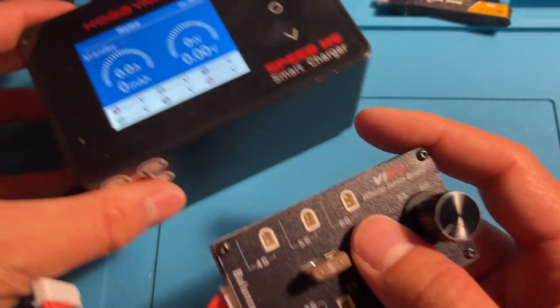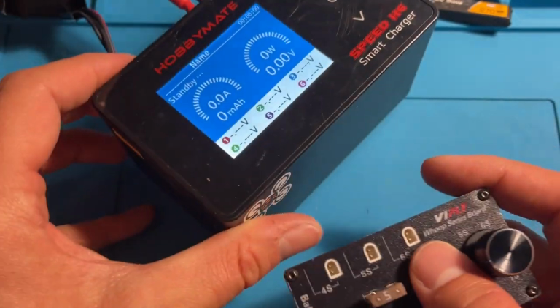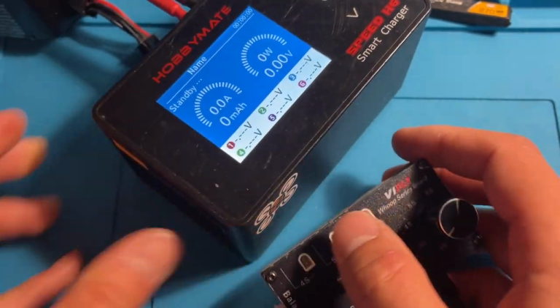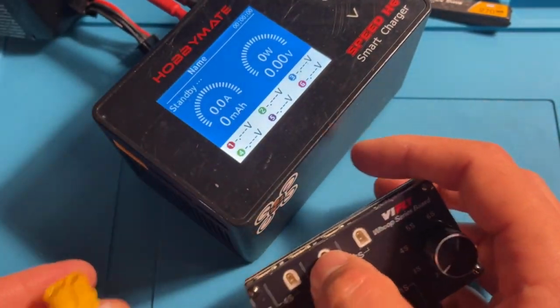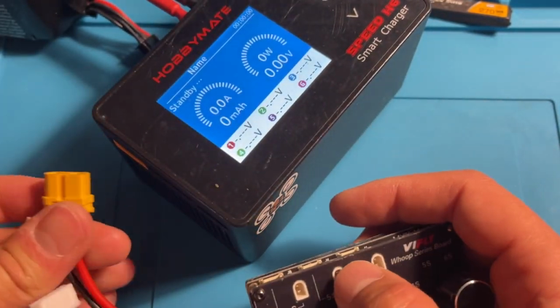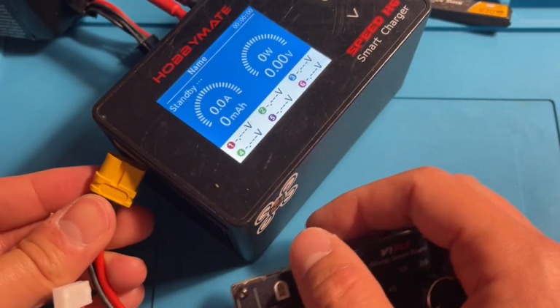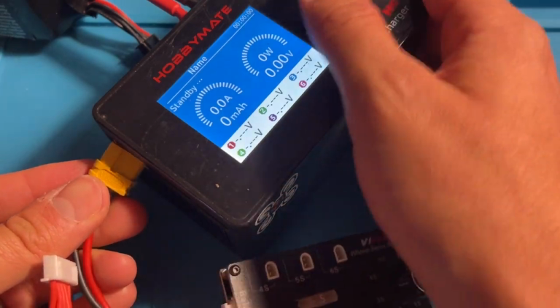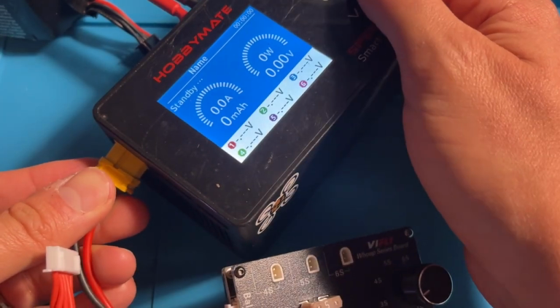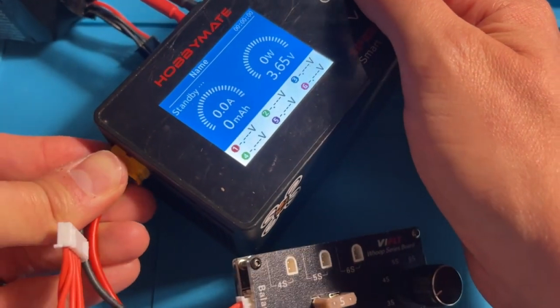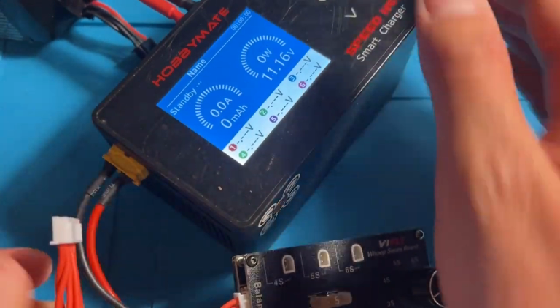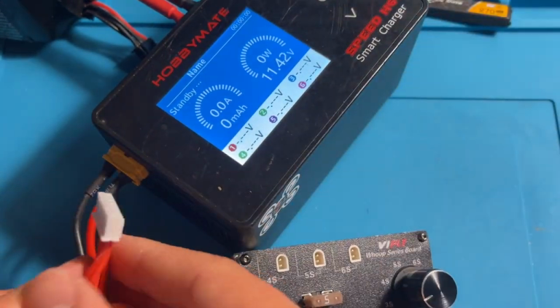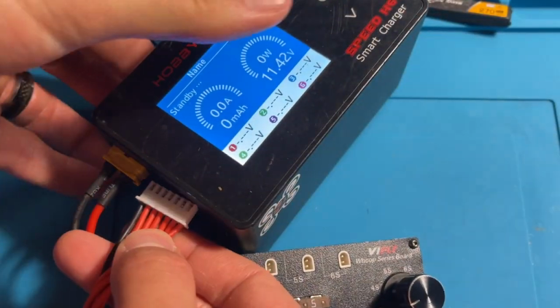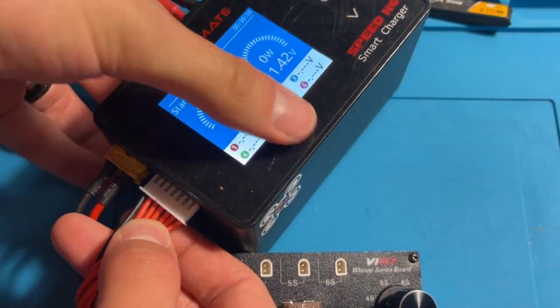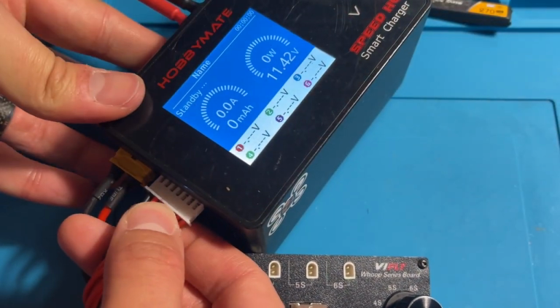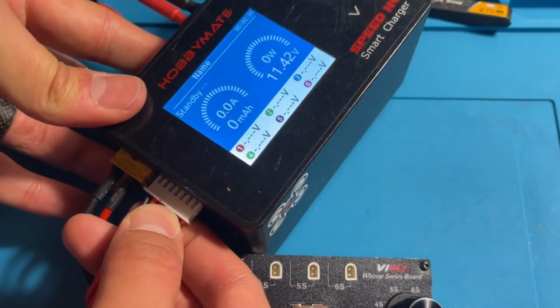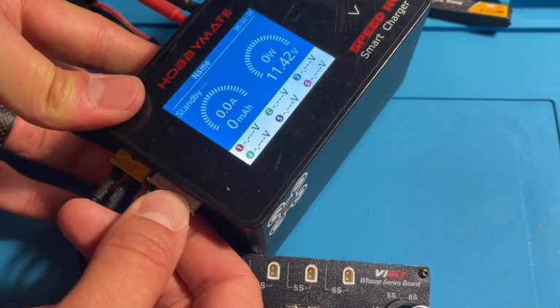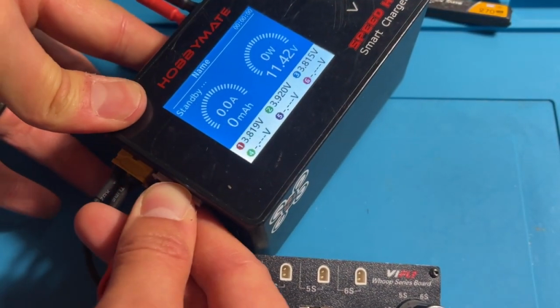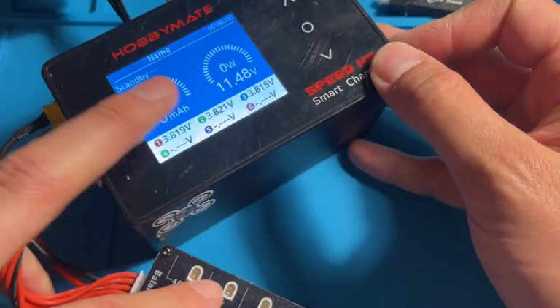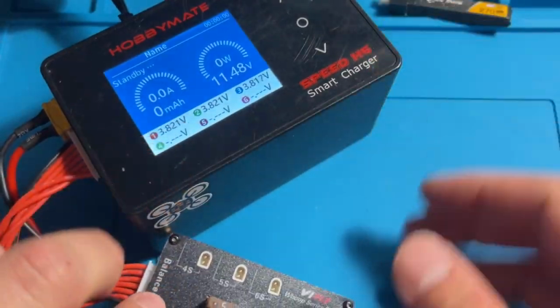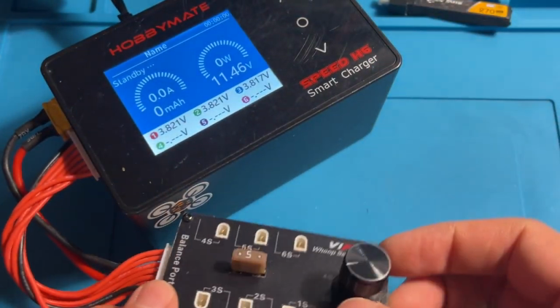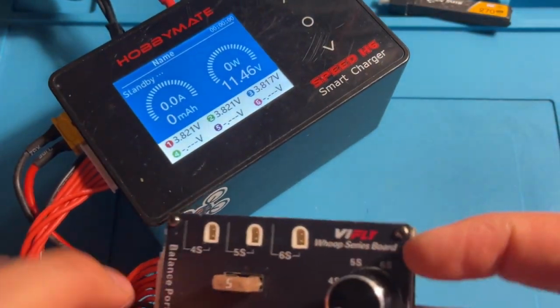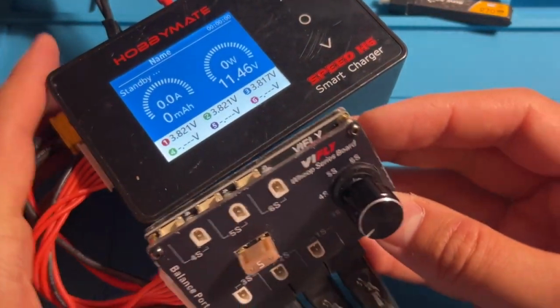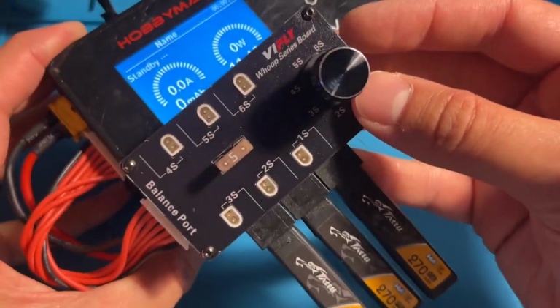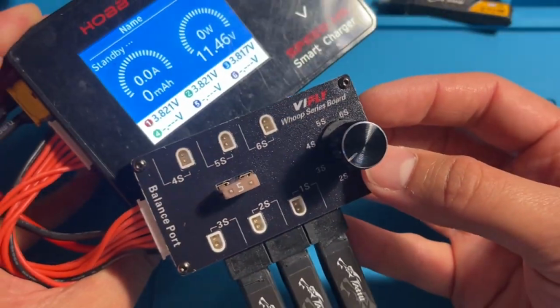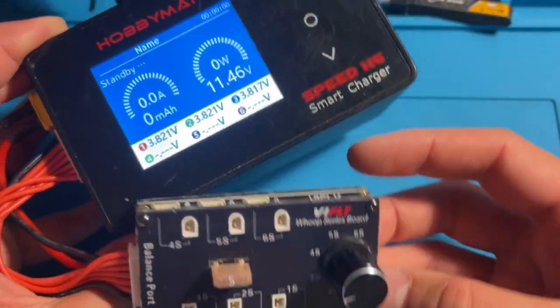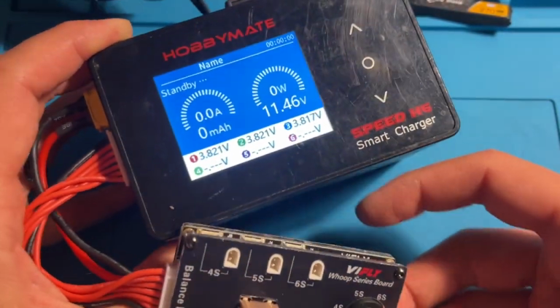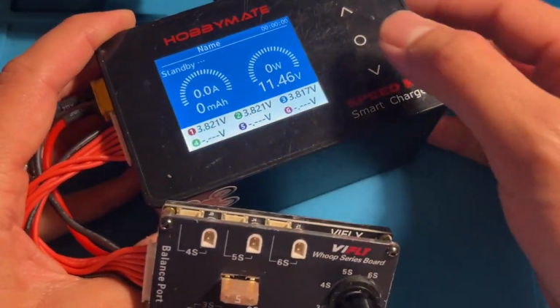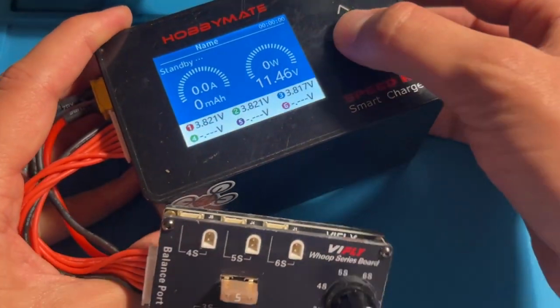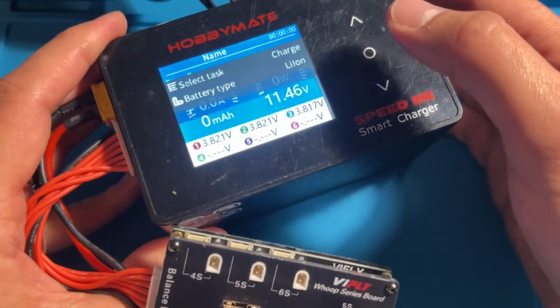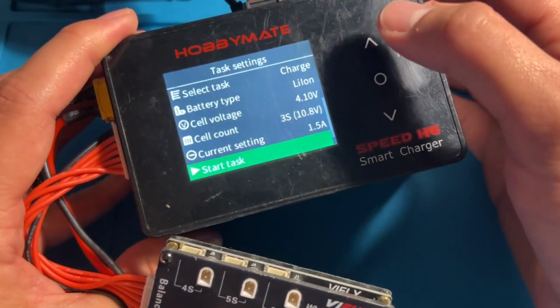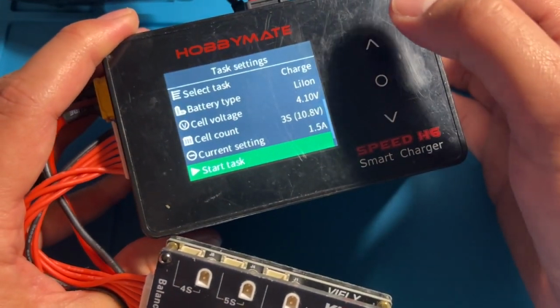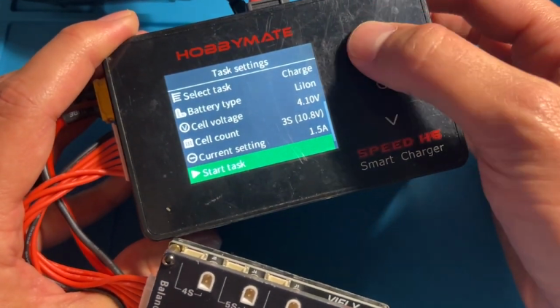Now I've got my charger and I connect the XT60 first, then connect the balance cable. My charger sees it as a 3S battery, so all I have to do now is set the charge mode.